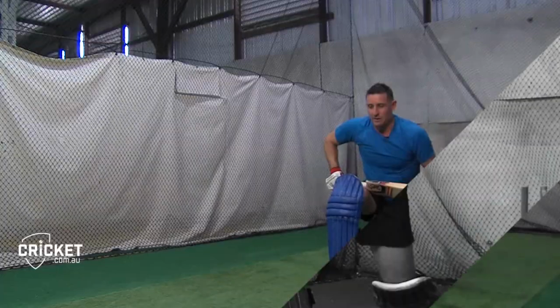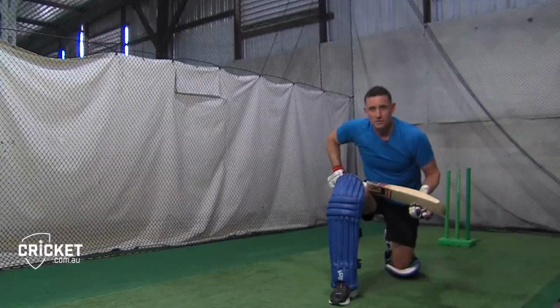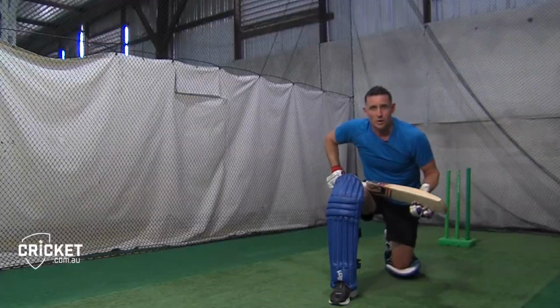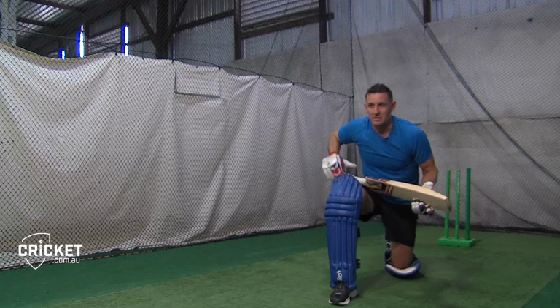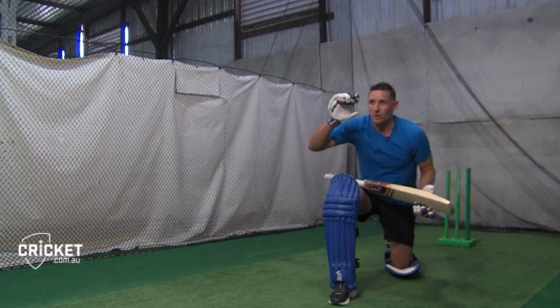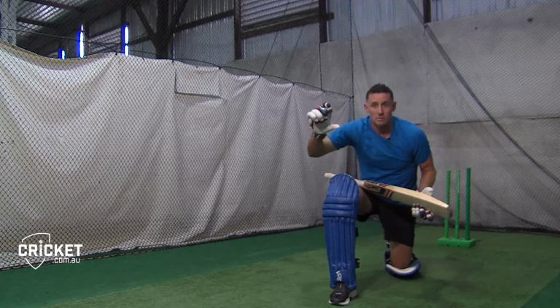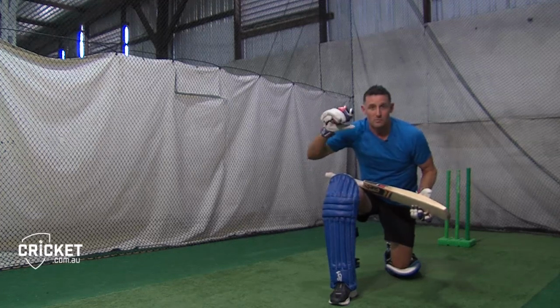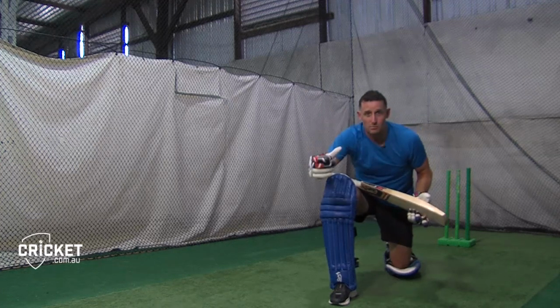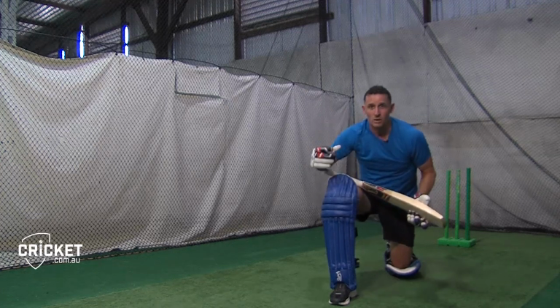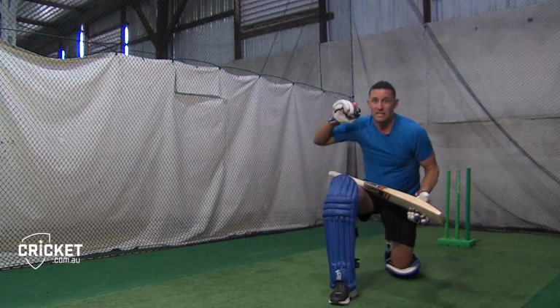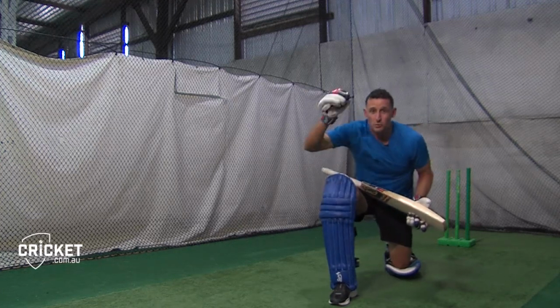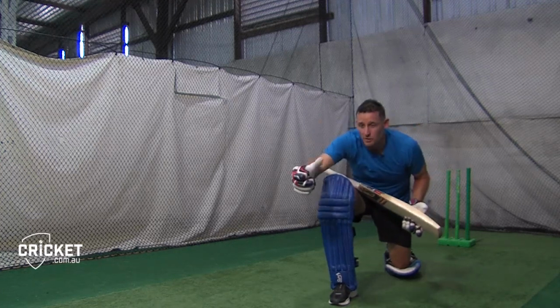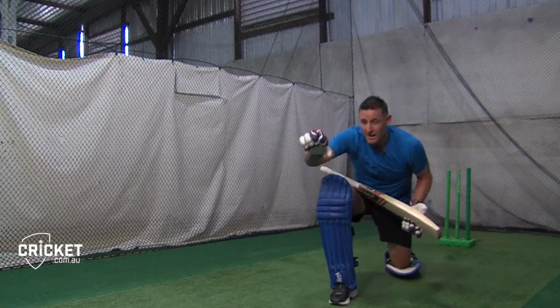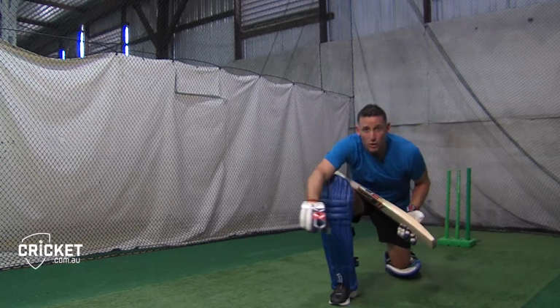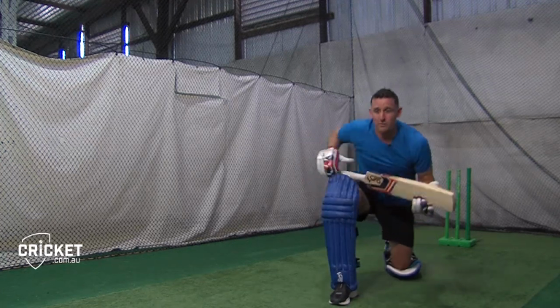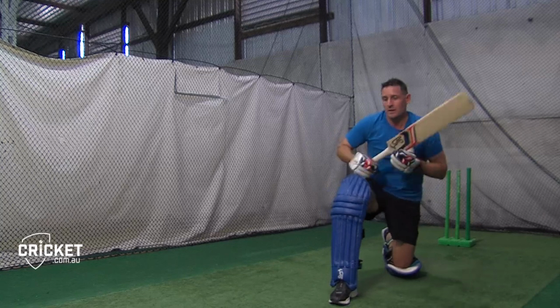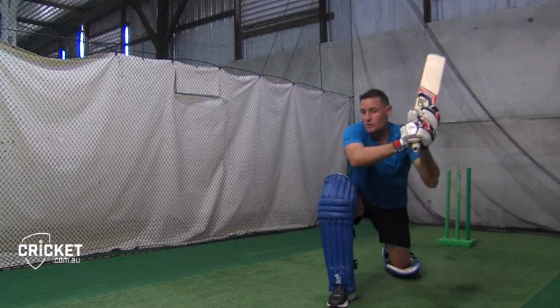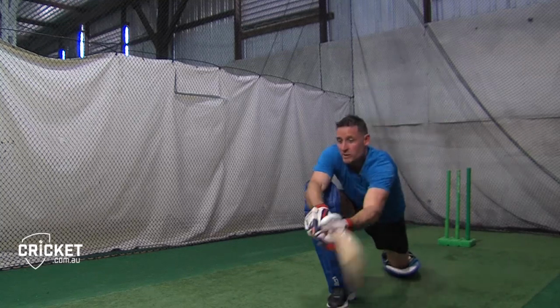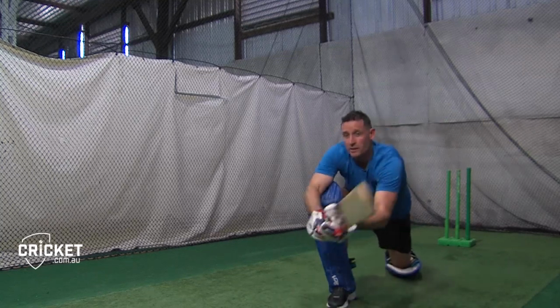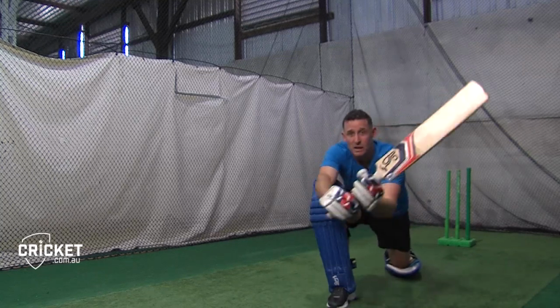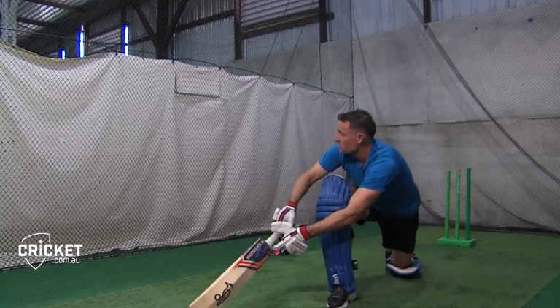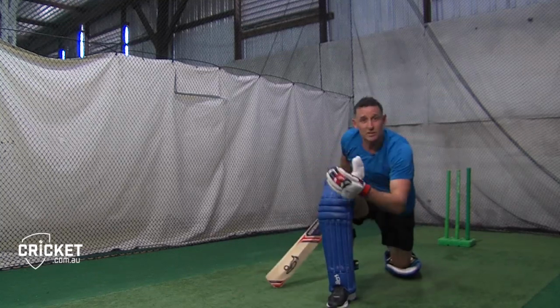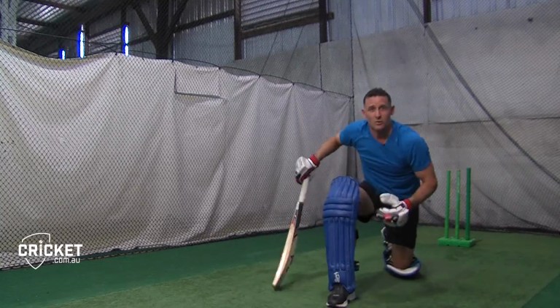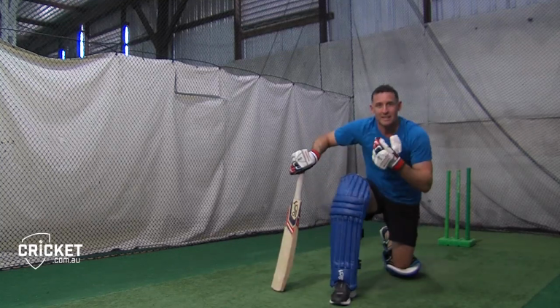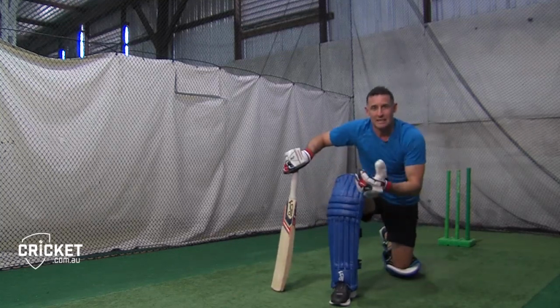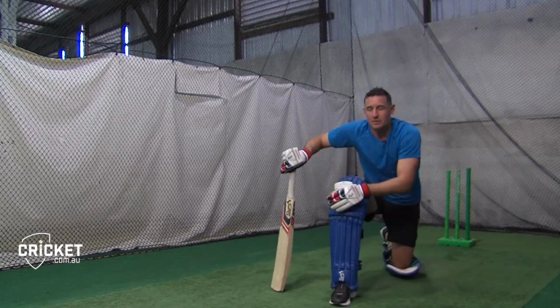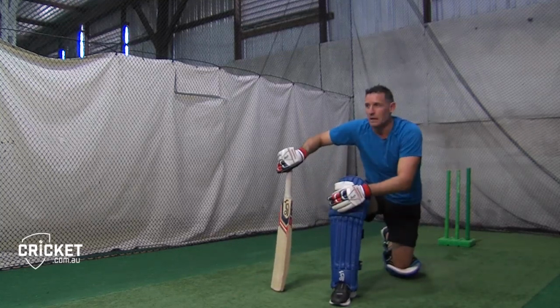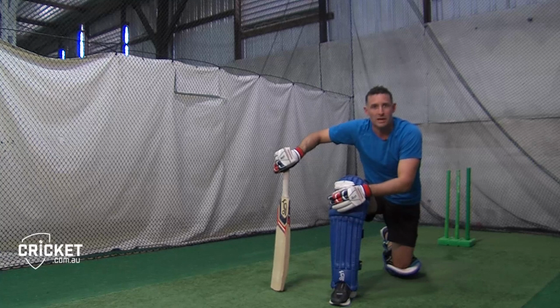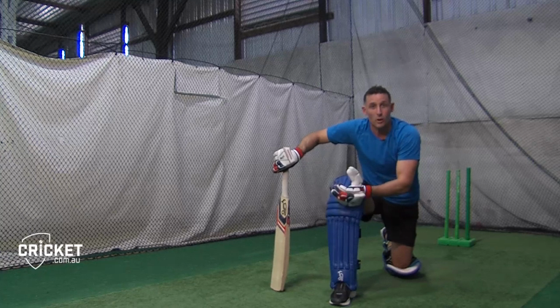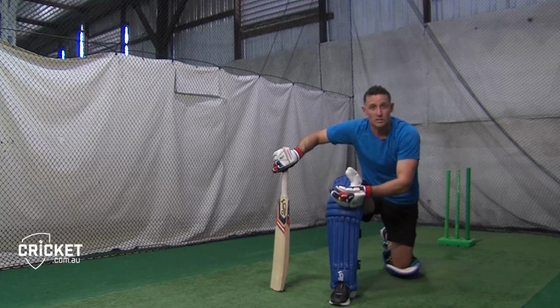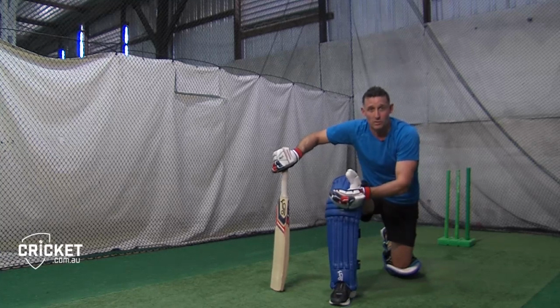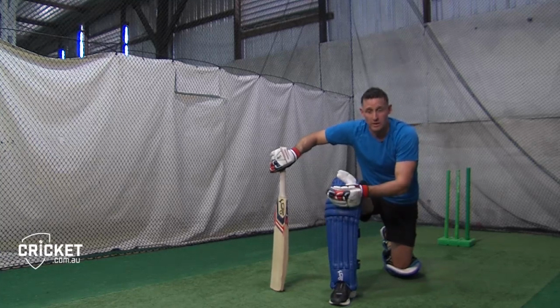This is such a good shot because it counters the spin bowler's best ball. He's bowled a beautiful delivery and landed it right in the rough, but you can really reach out, smother the spin, and get off strike. It leaves him asking a lot of questions about where he should bowl next.